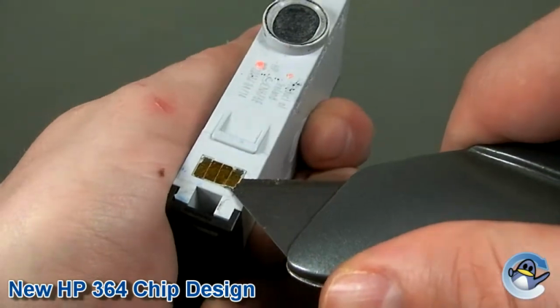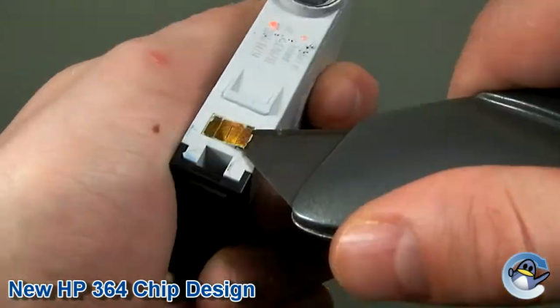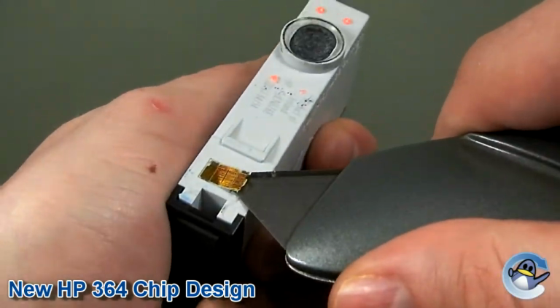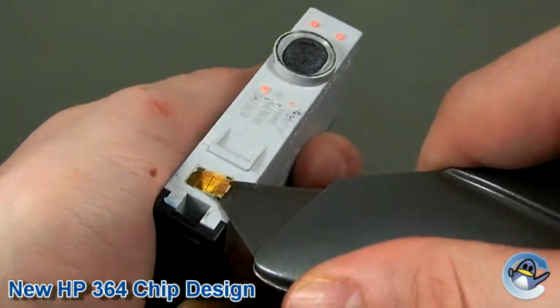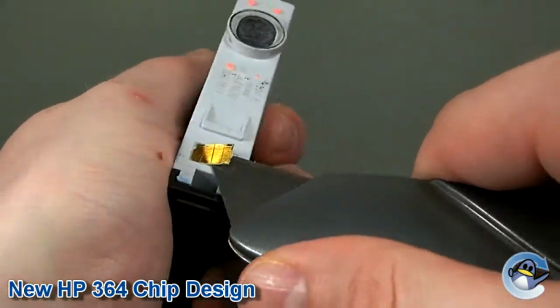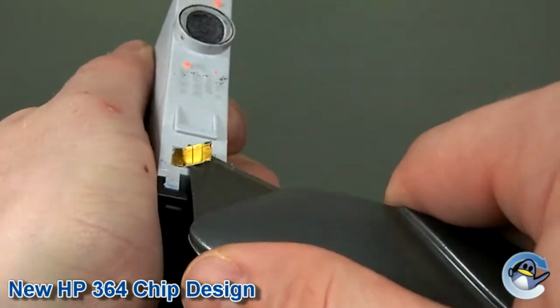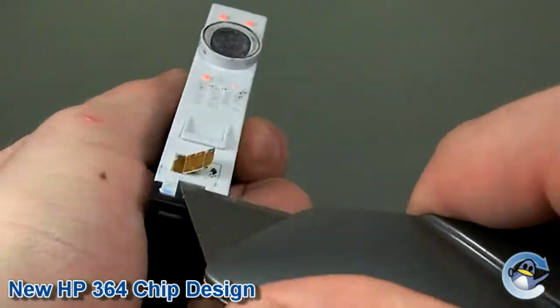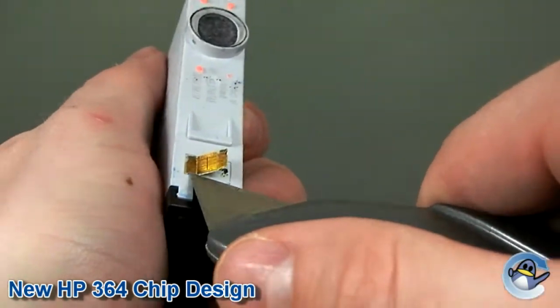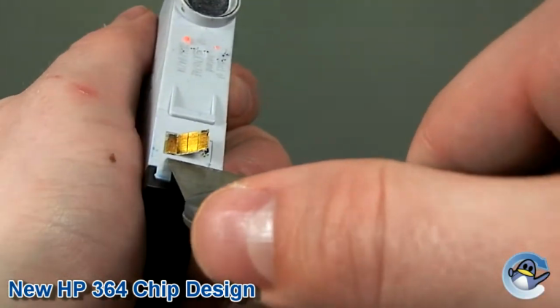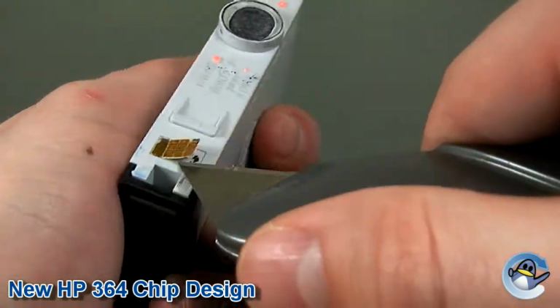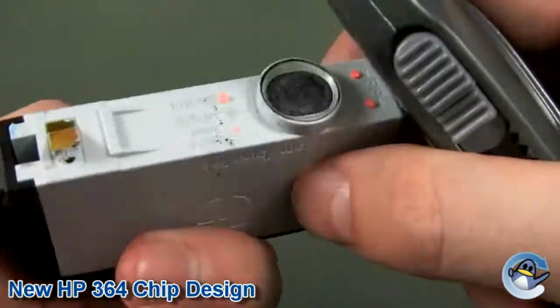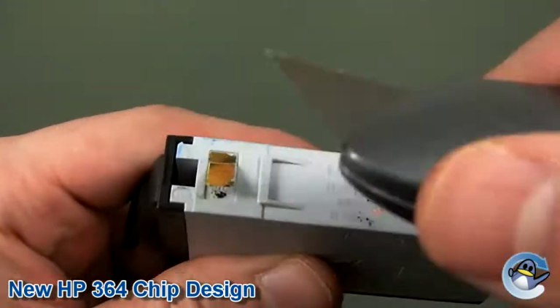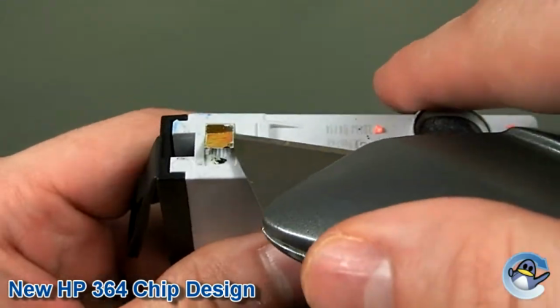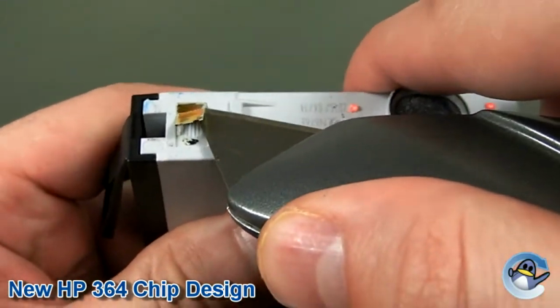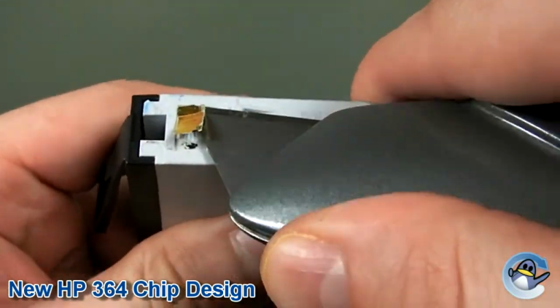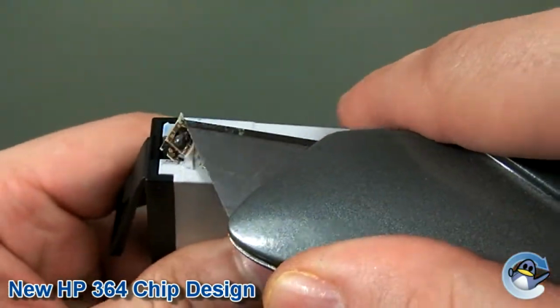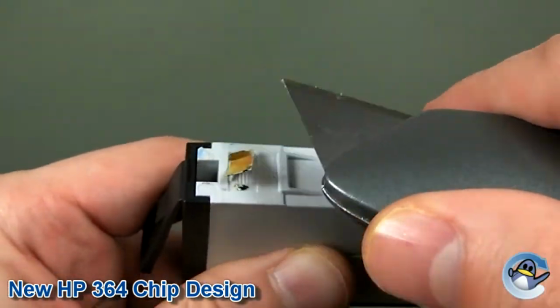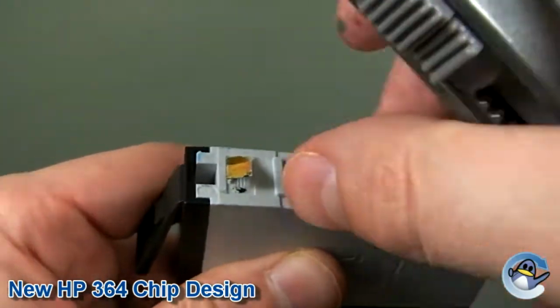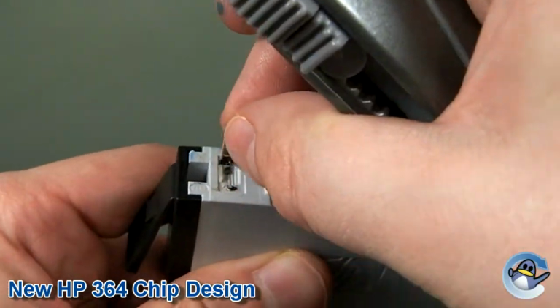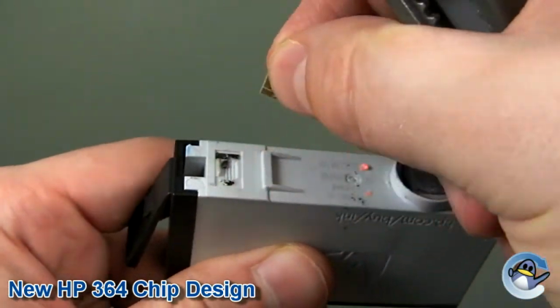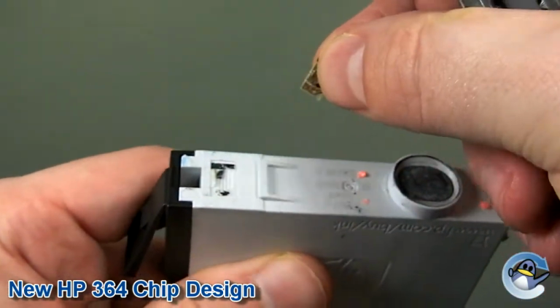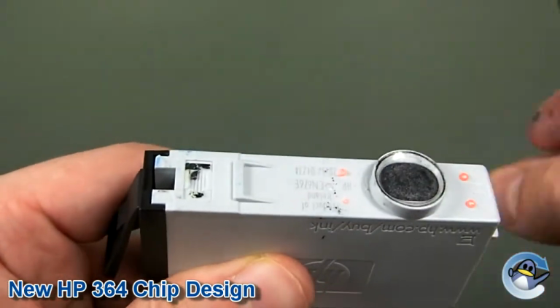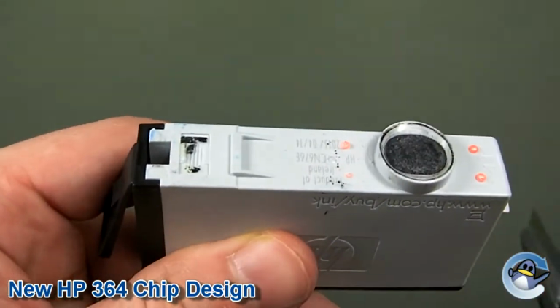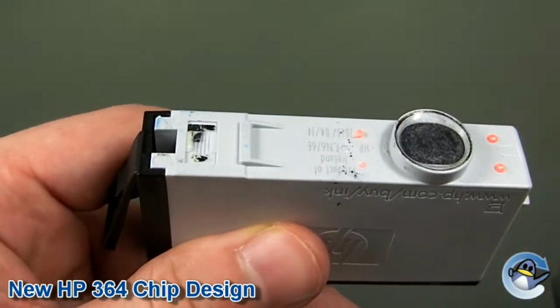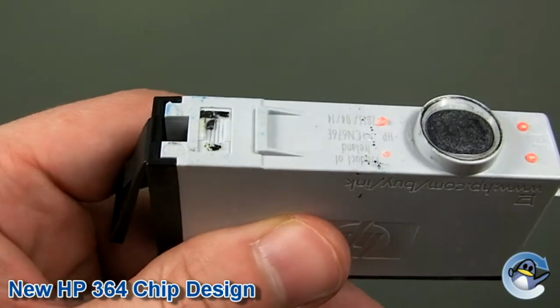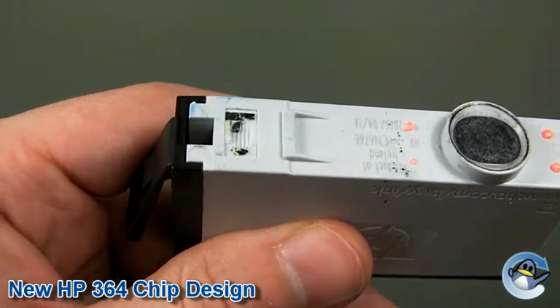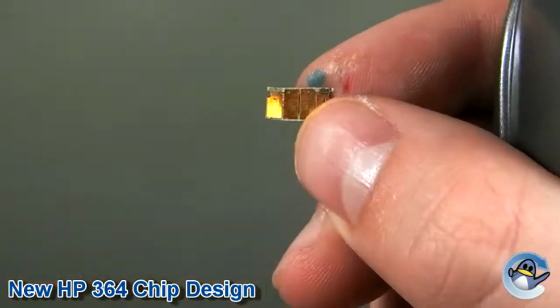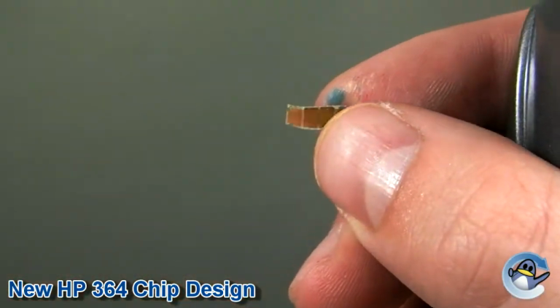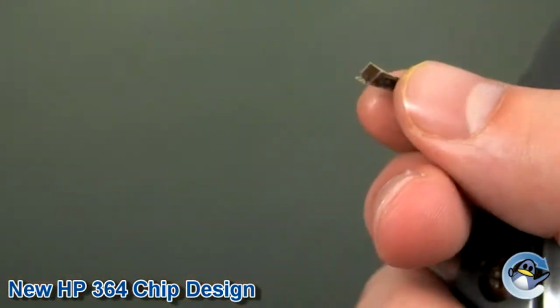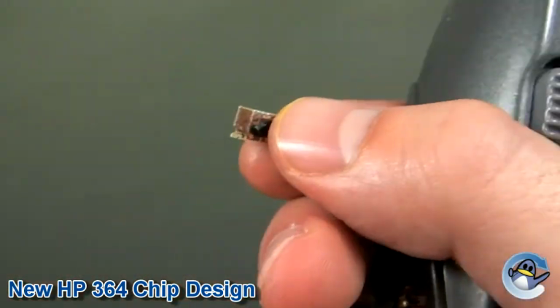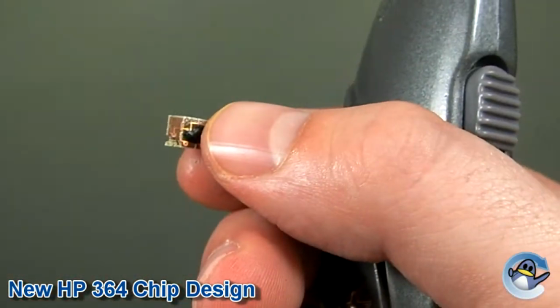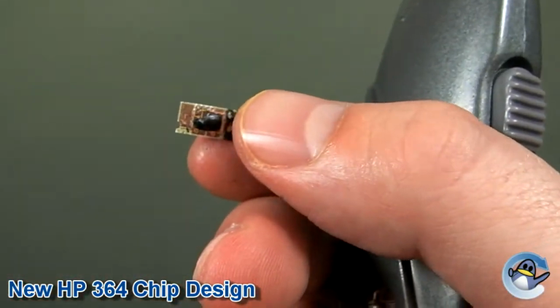This makes the chips much more difficult to remove without damaging them, and the majority of the time crucial bits of the cartridge will break off when sliding the blade under the chip. Unfortunately, even if you are able to remove the chip without damage, the black blob prevents it from sitting flat on the chip extender.